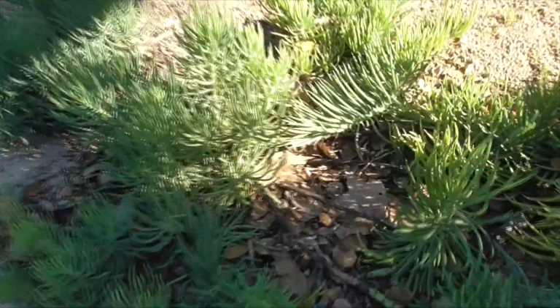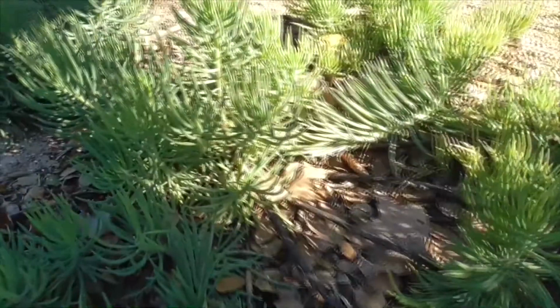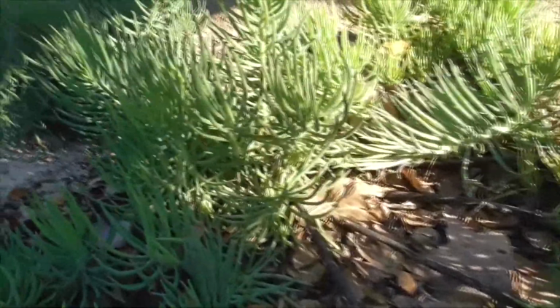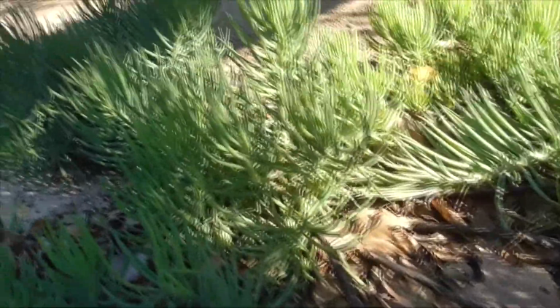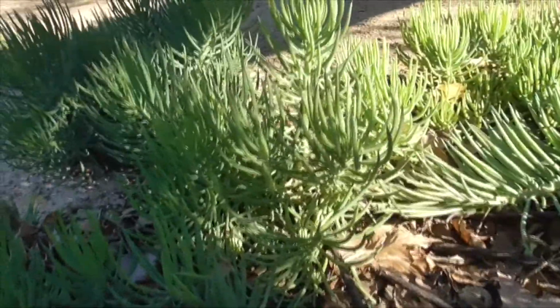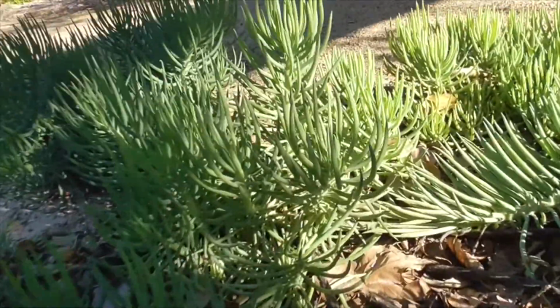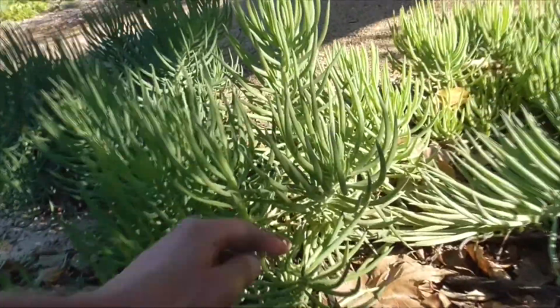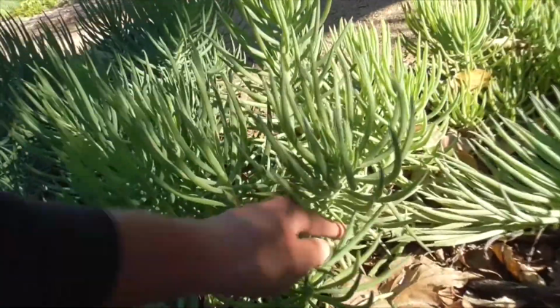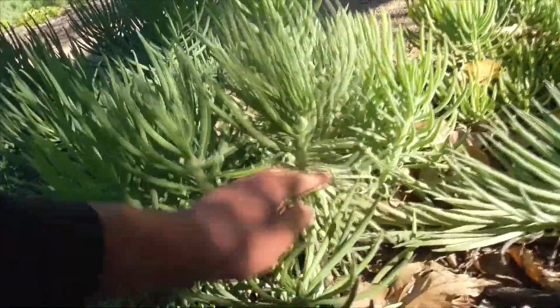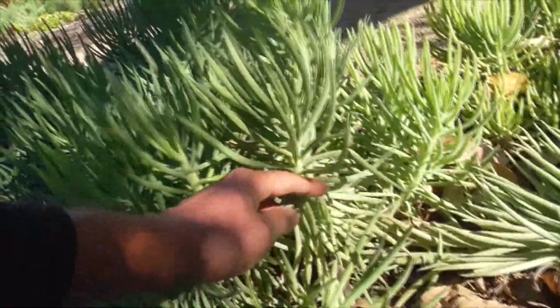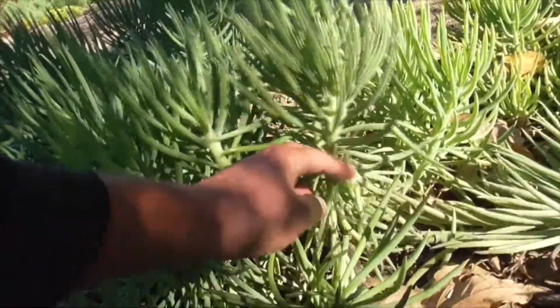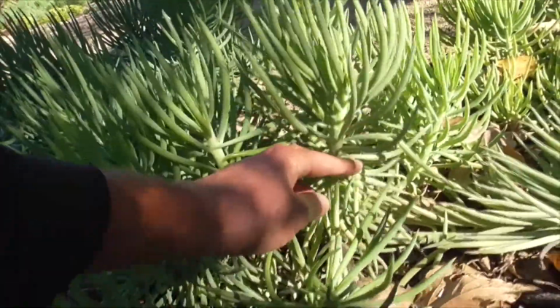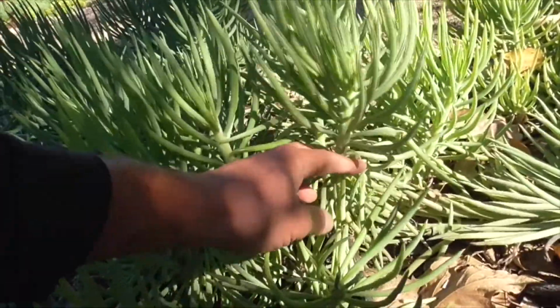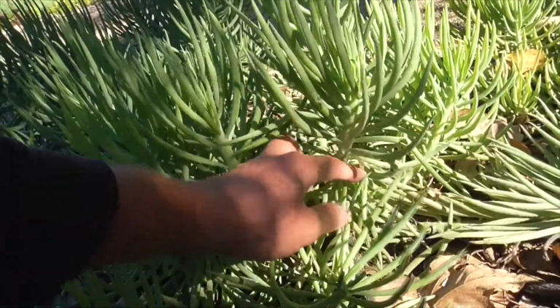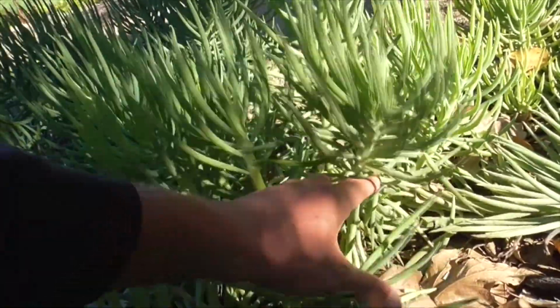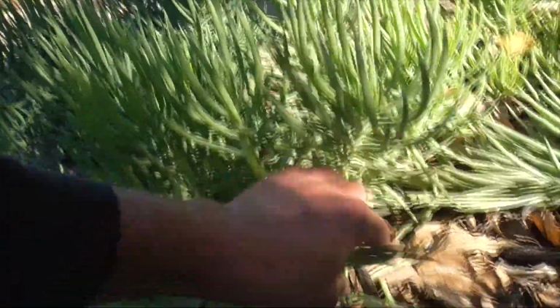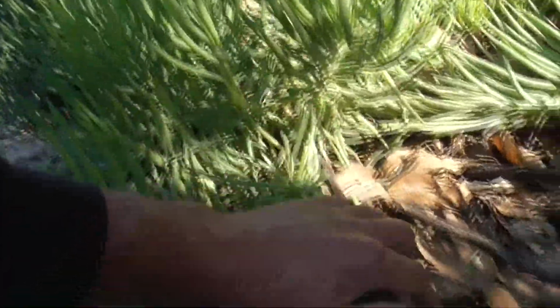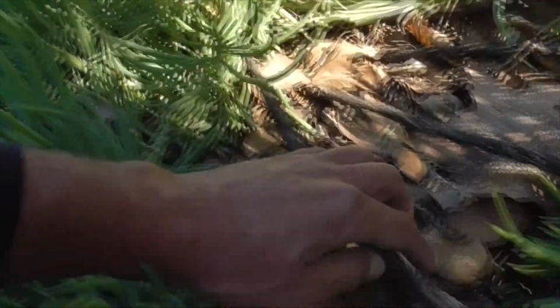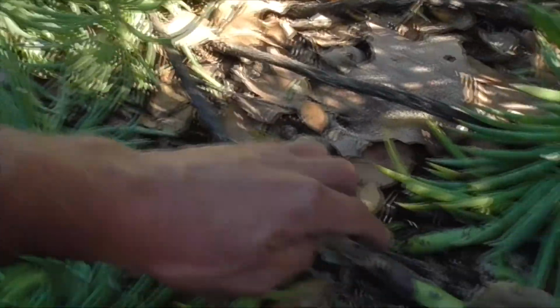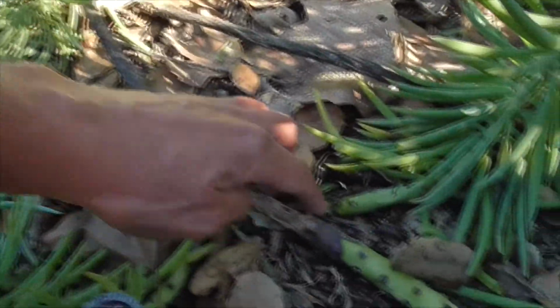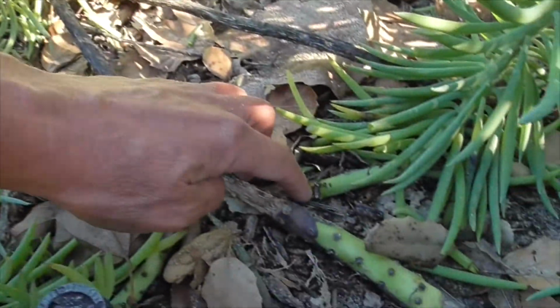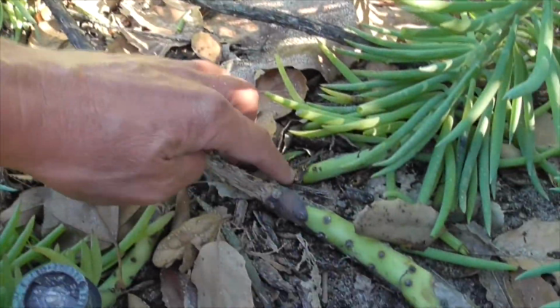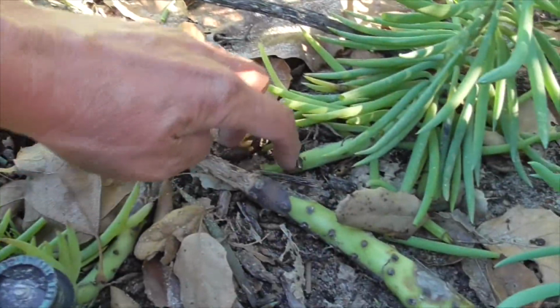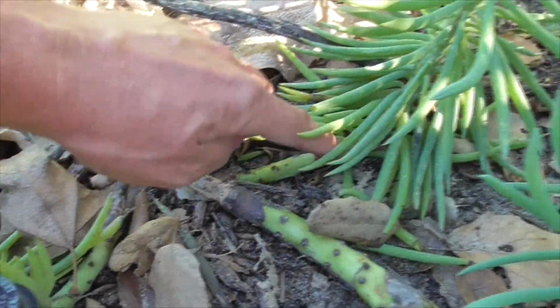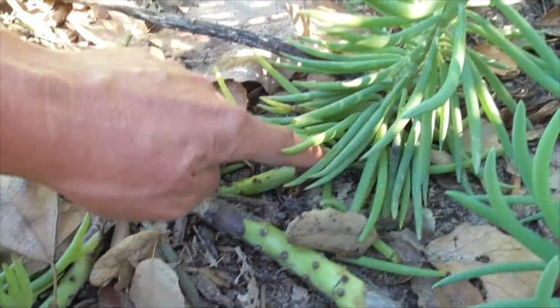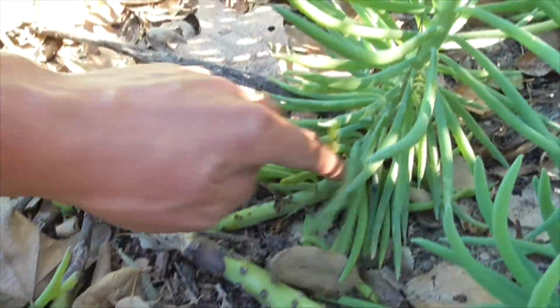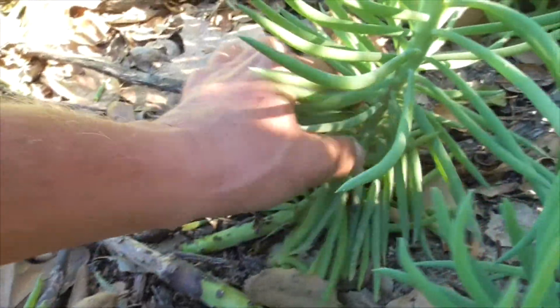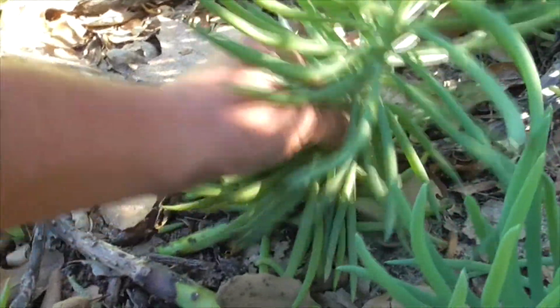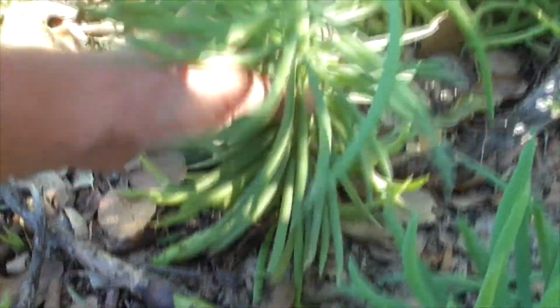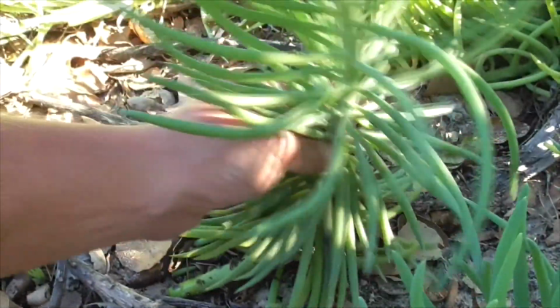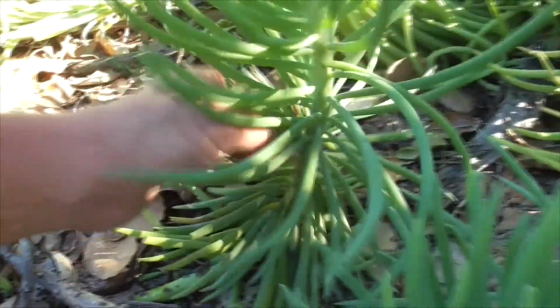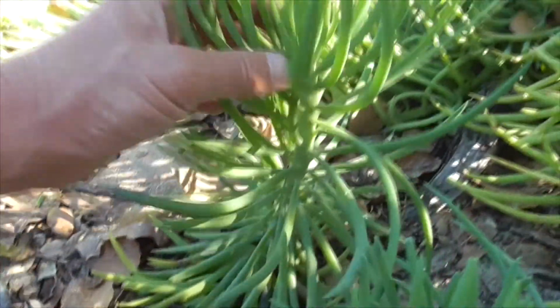So here, this is the mother plant, and to propagate, it'll send out its own little stems here, like this one here, to create a whole new plant, like this.